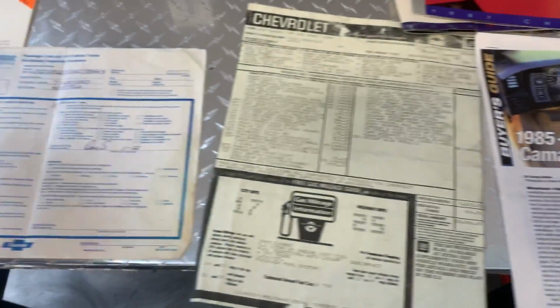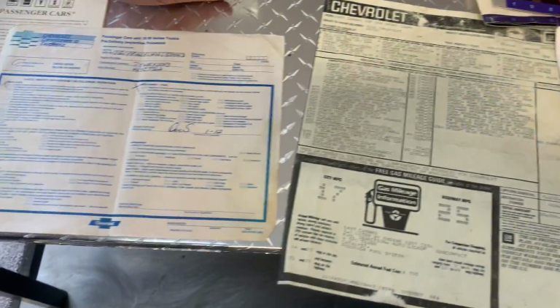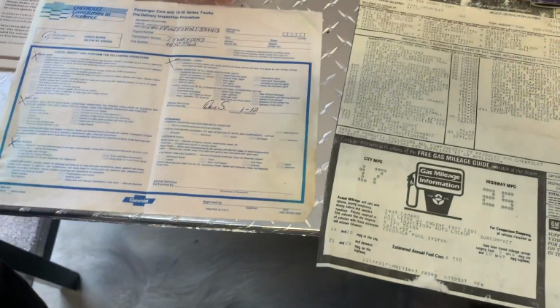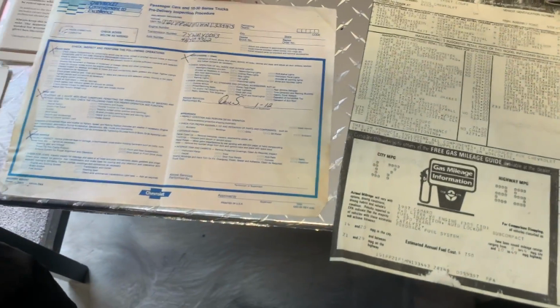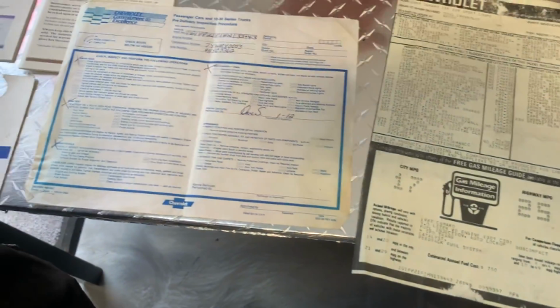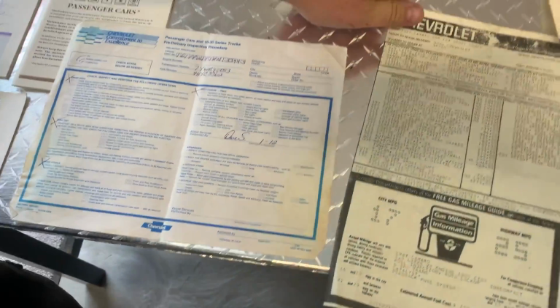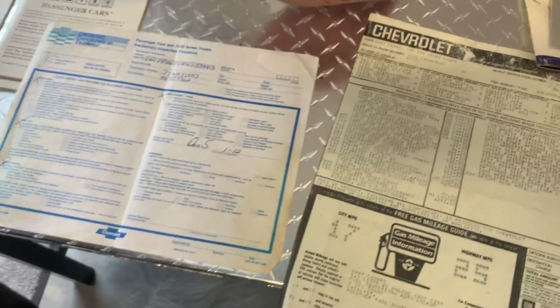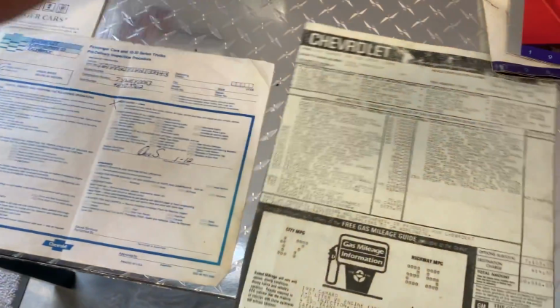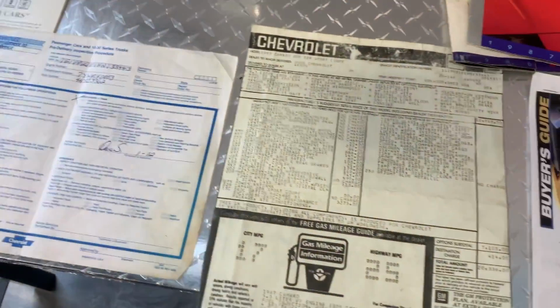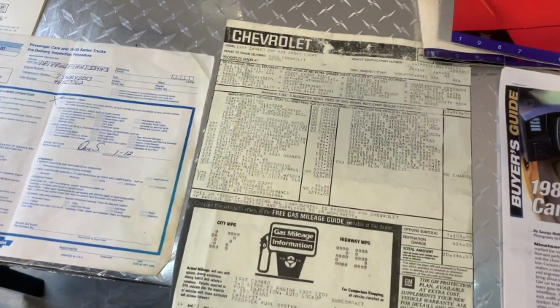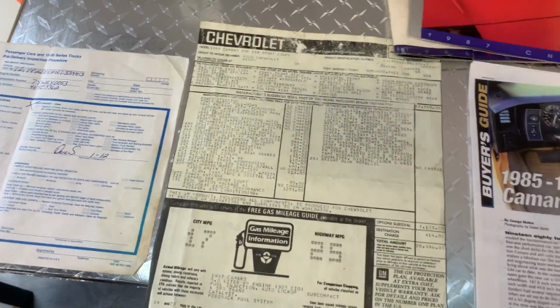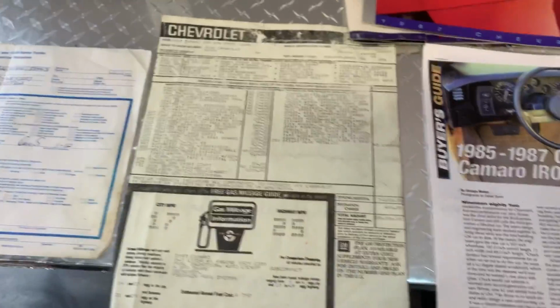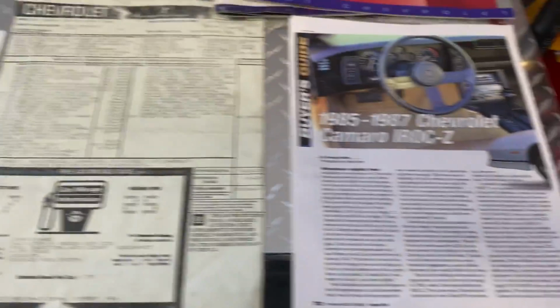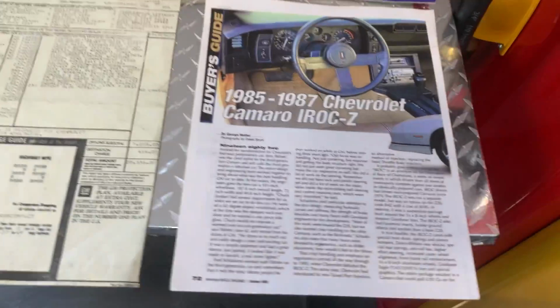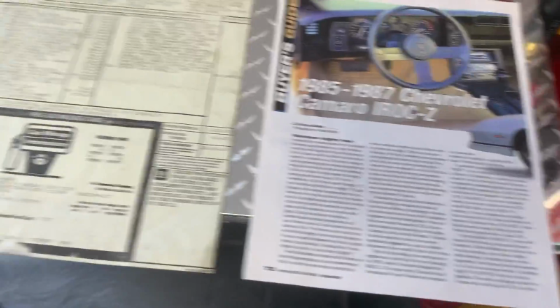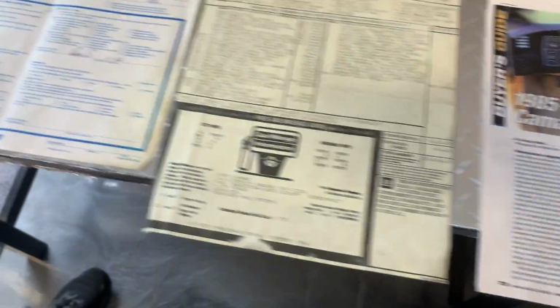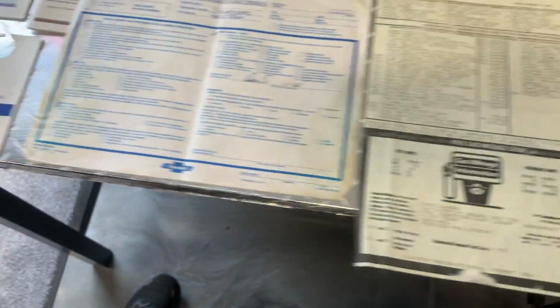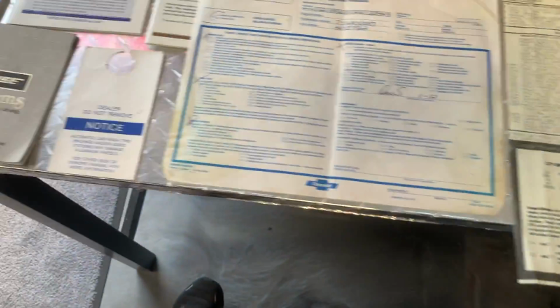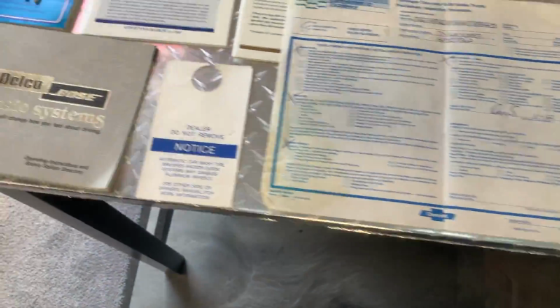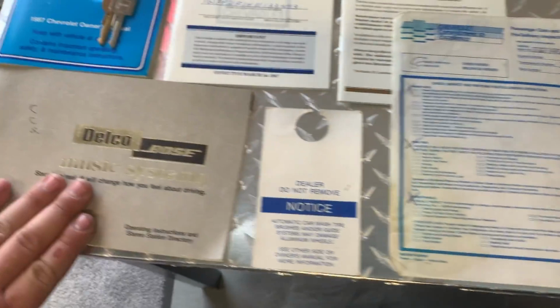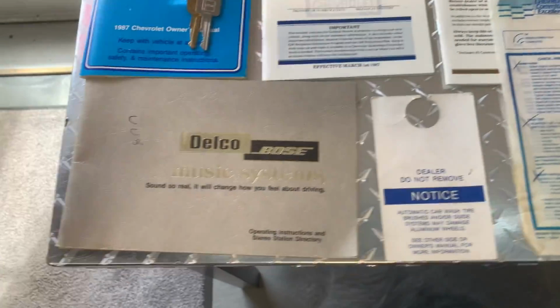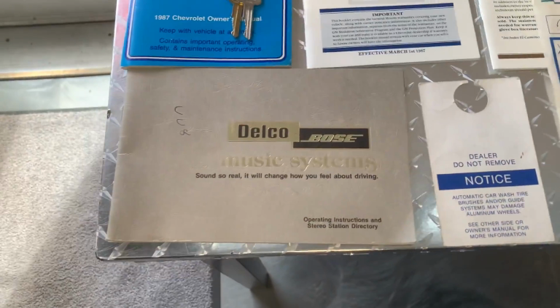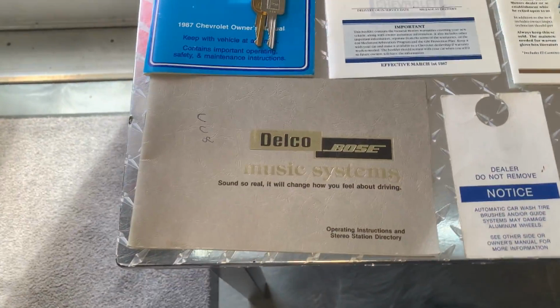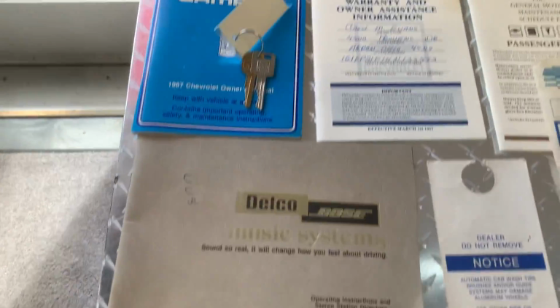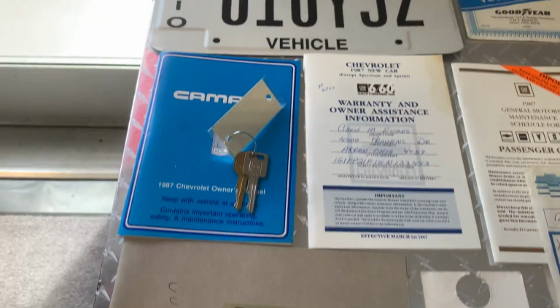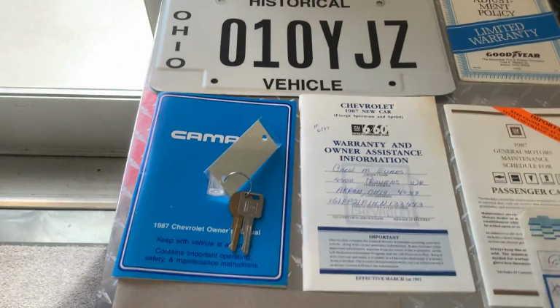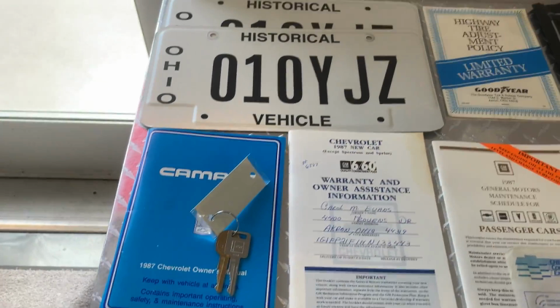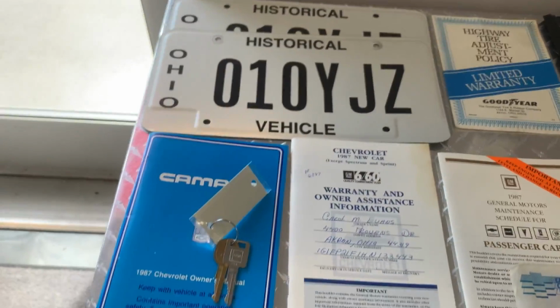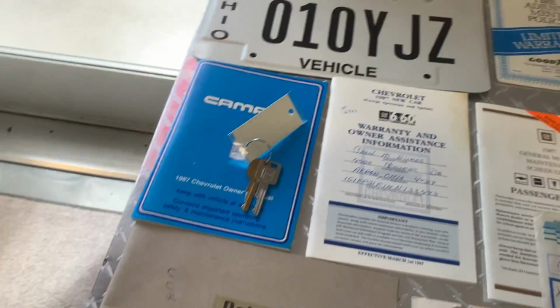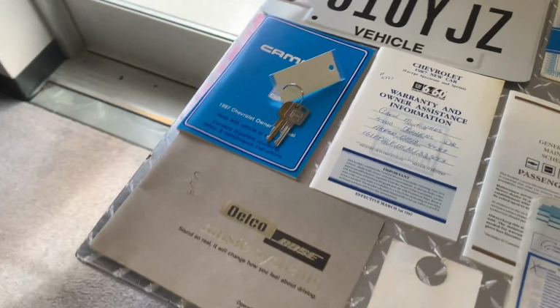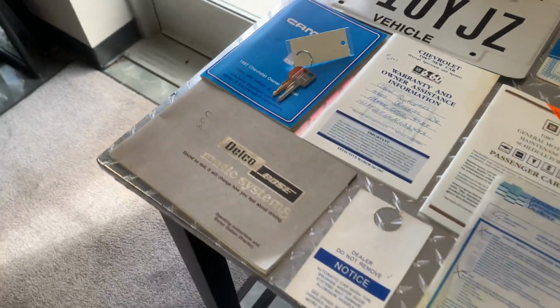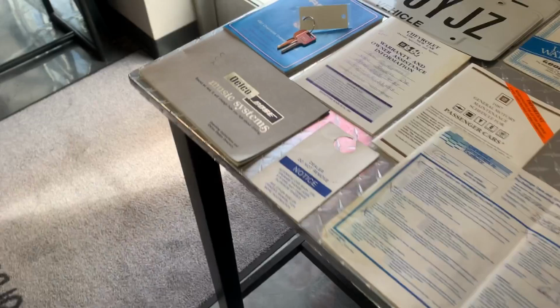New wheel lock kit, tire warranty, the warranty book — it's got everything. Bose audio system. I mean, you just don't find cars in this kind of condition with this kind of documentation.